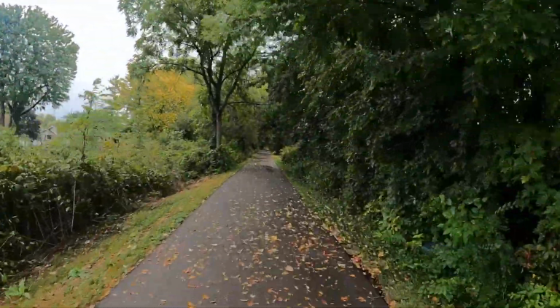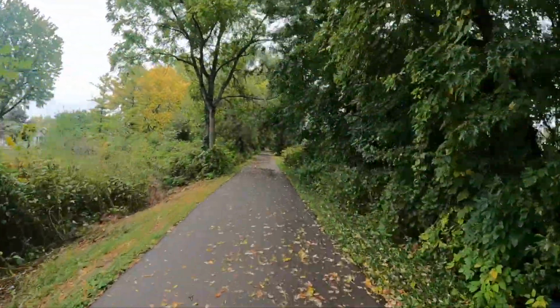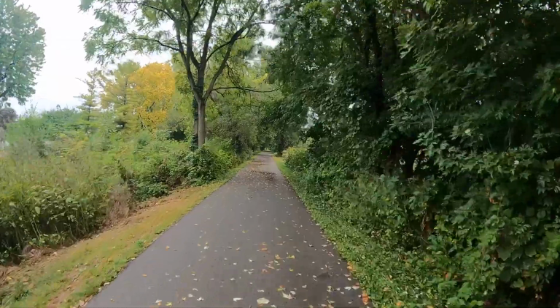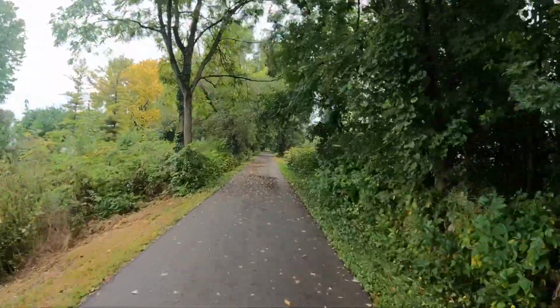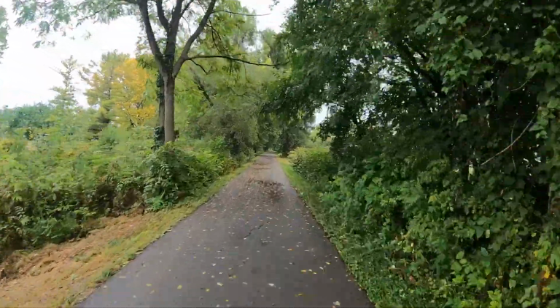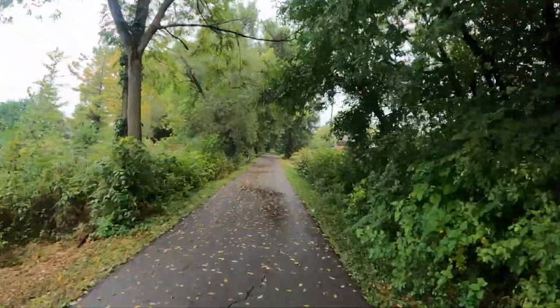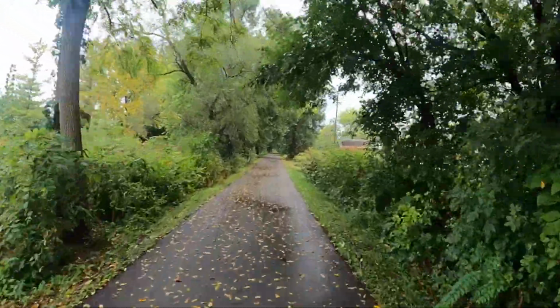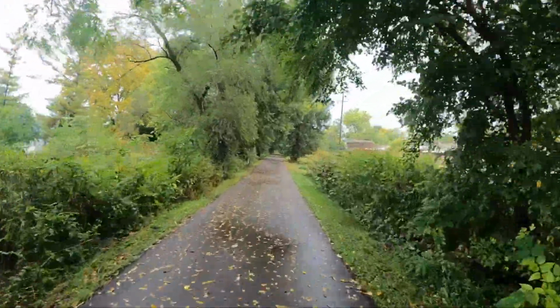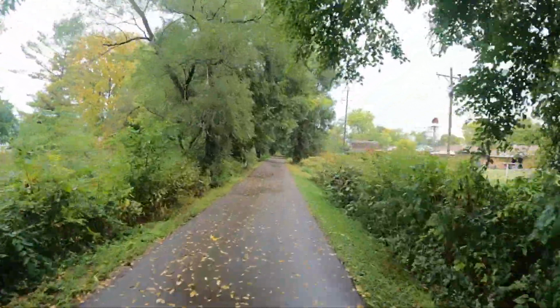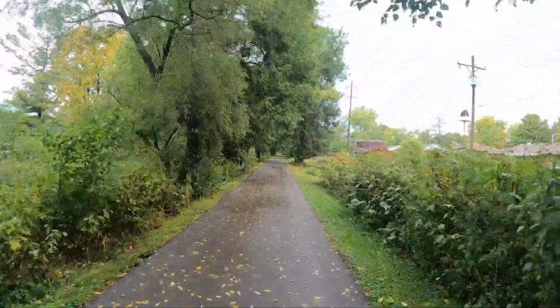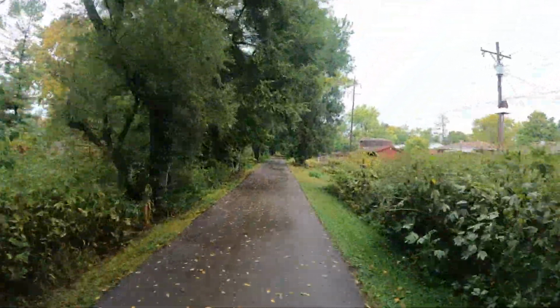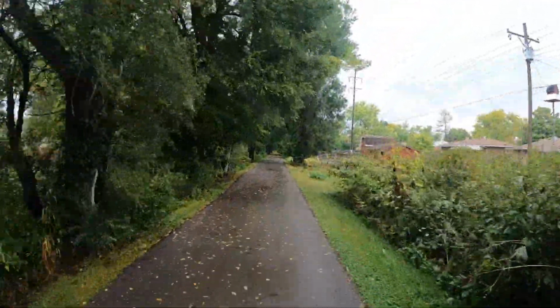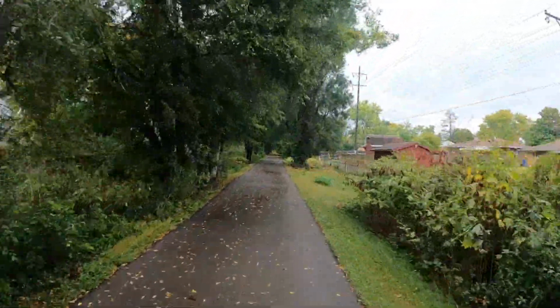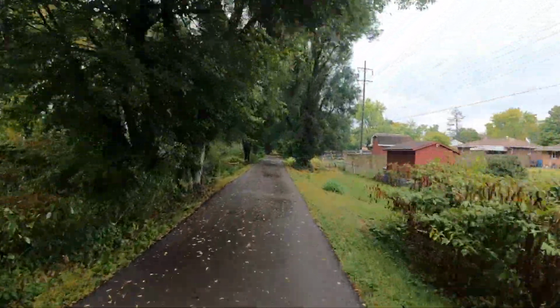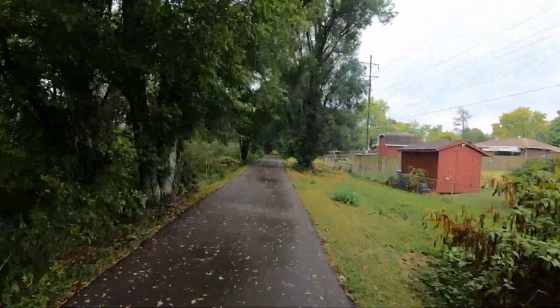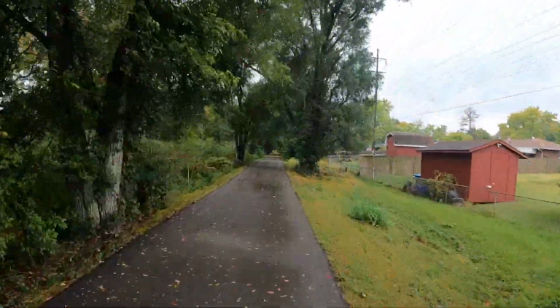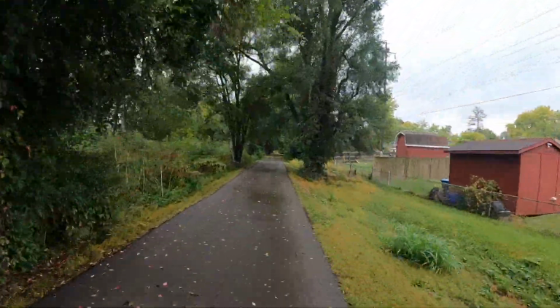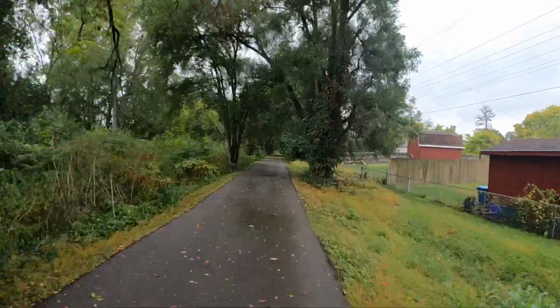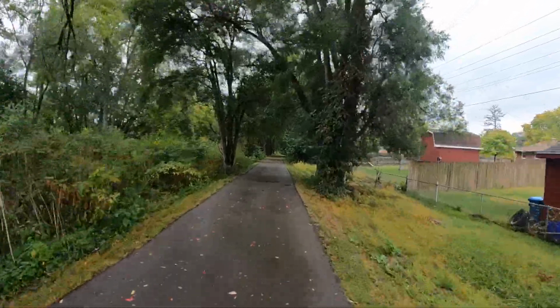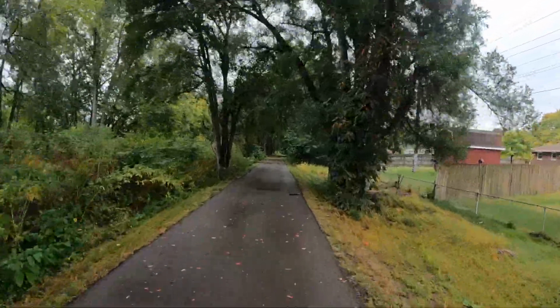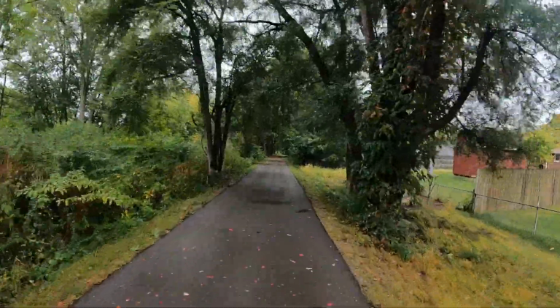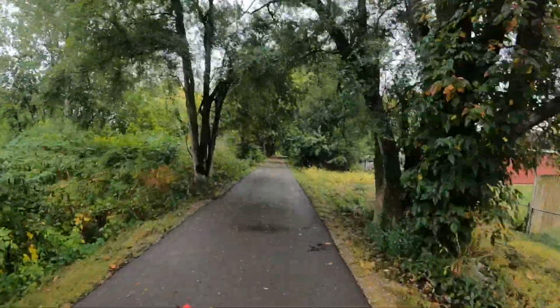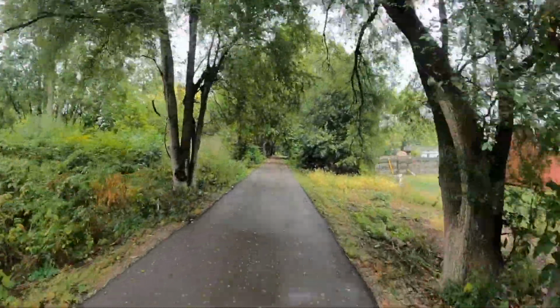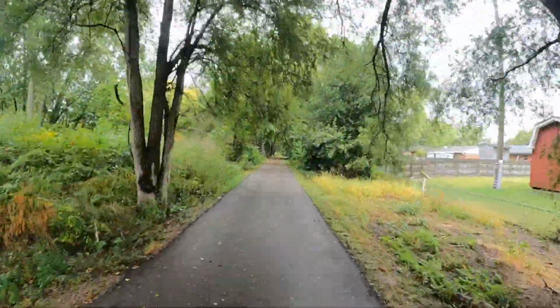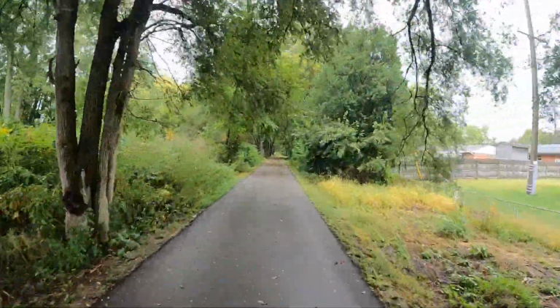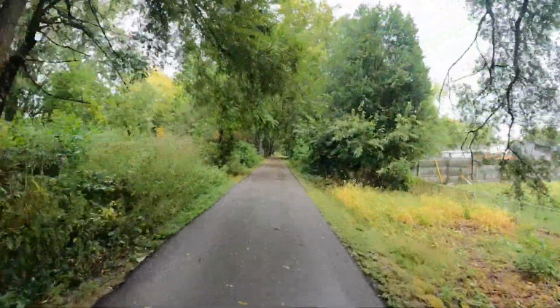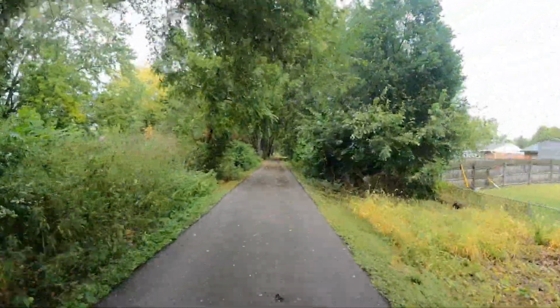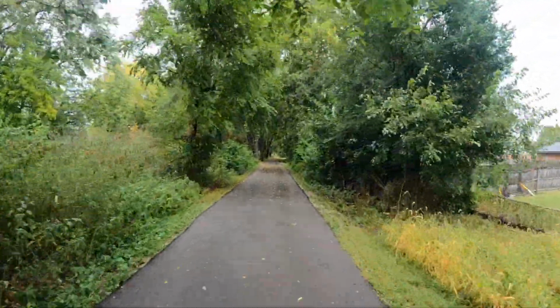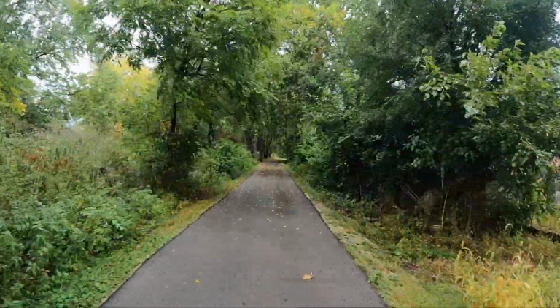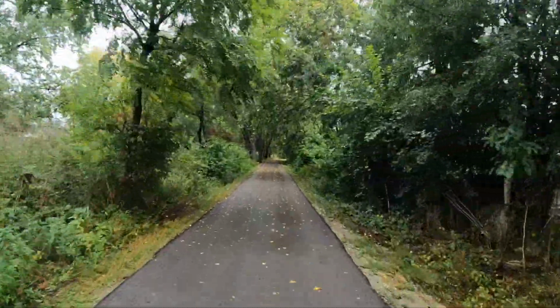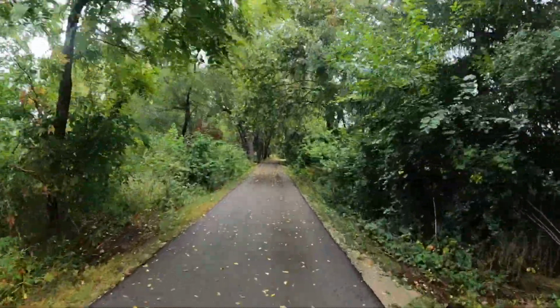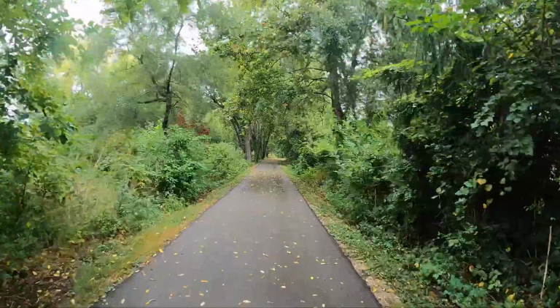People thought the motor was loud on this bike — they're not hearing the motor, they're hearing the knobby tires. That motor is extremely quiet on this bike.